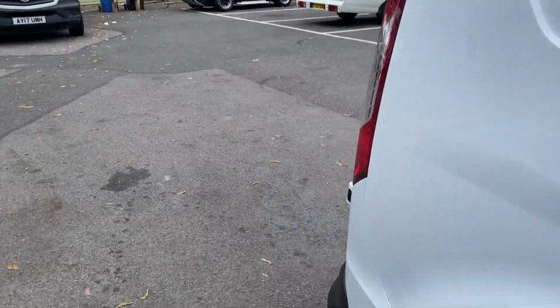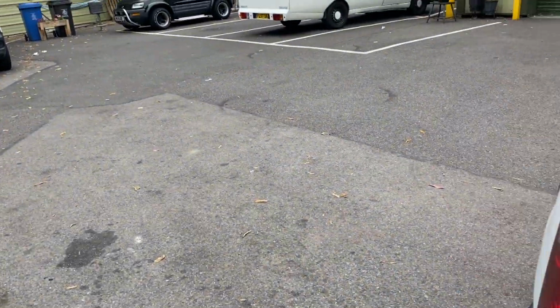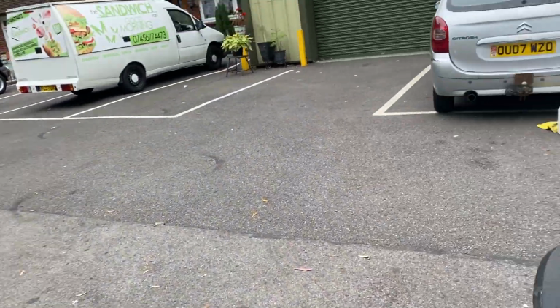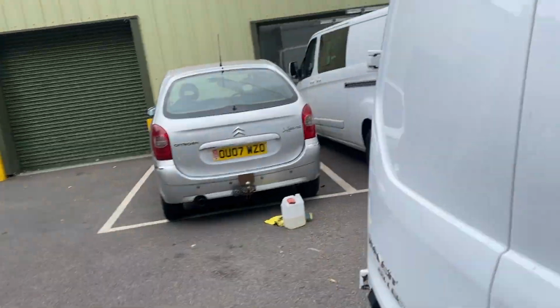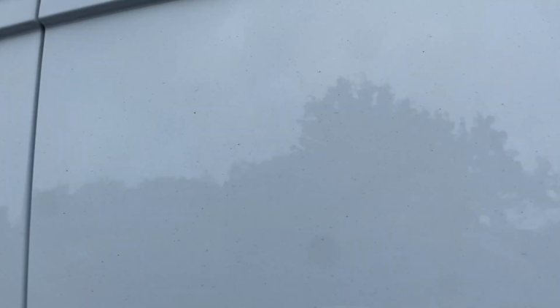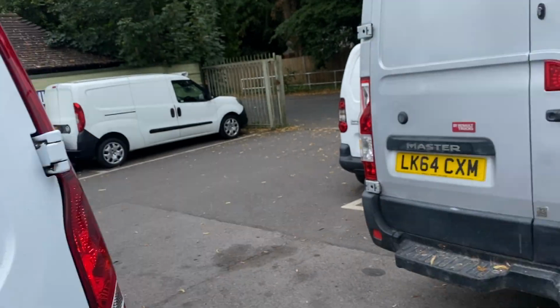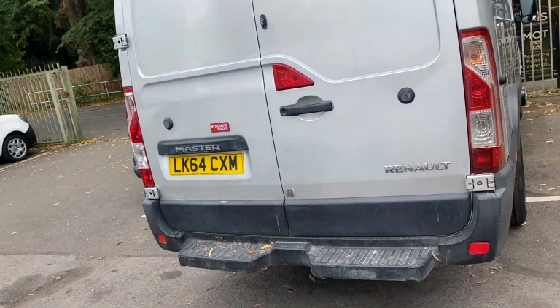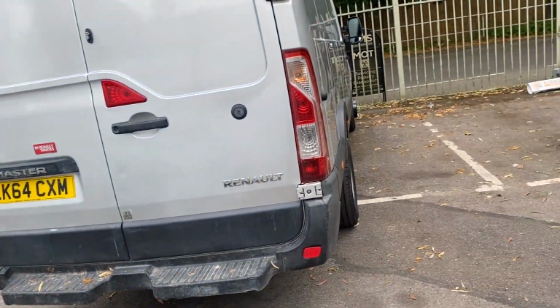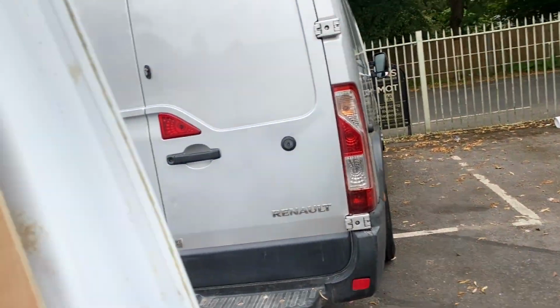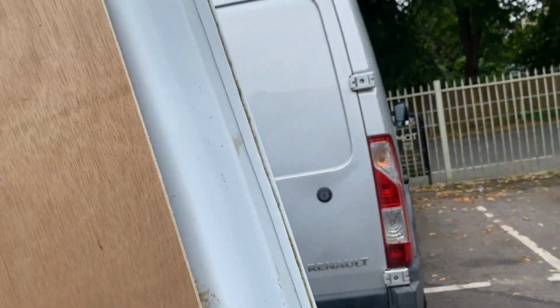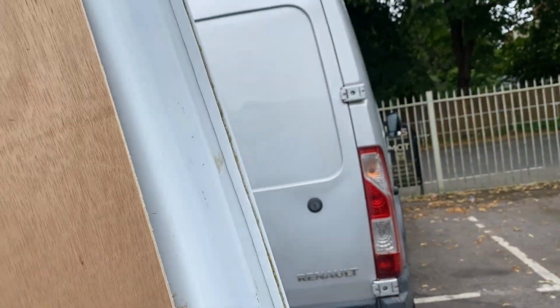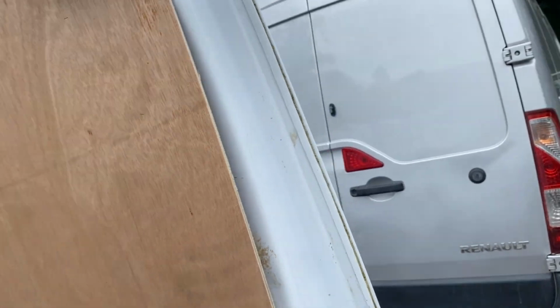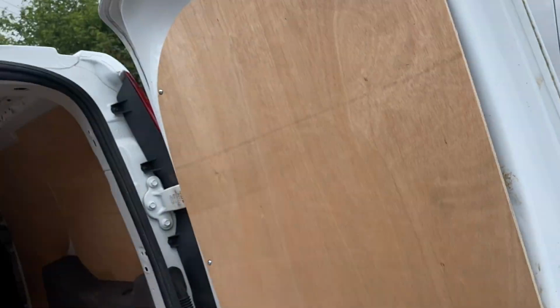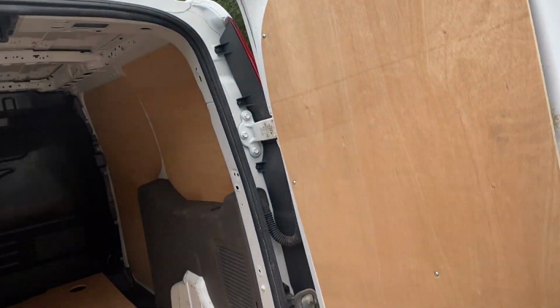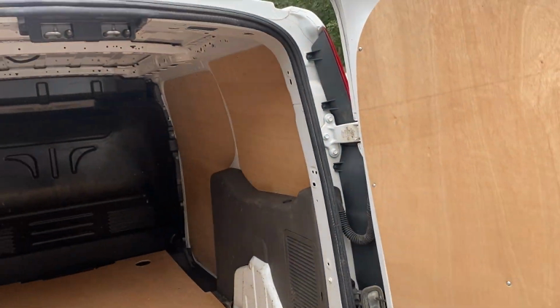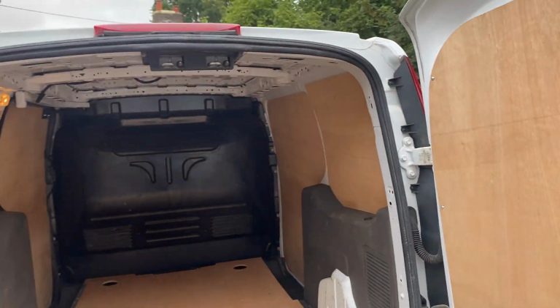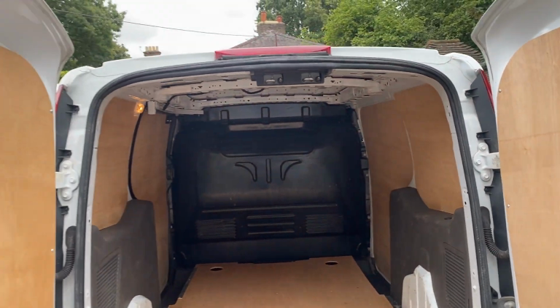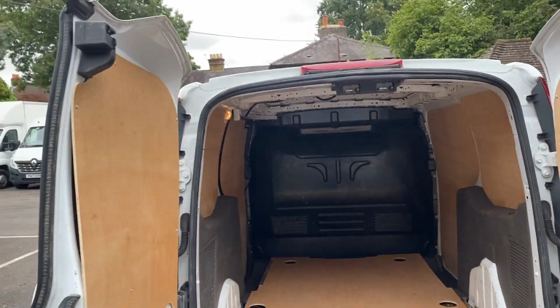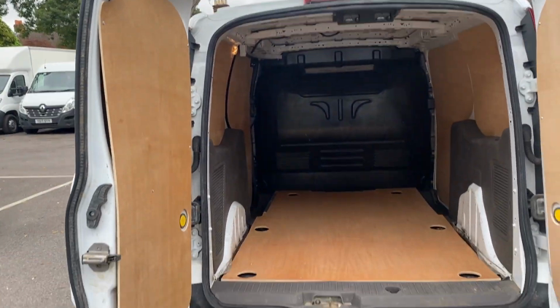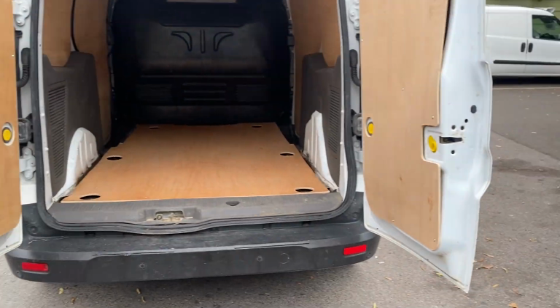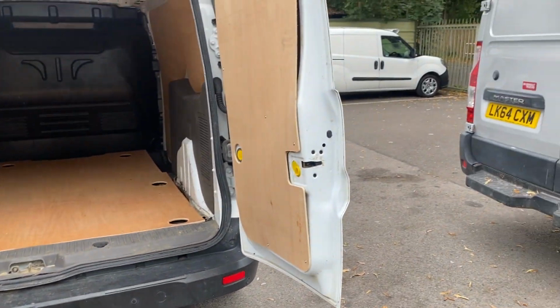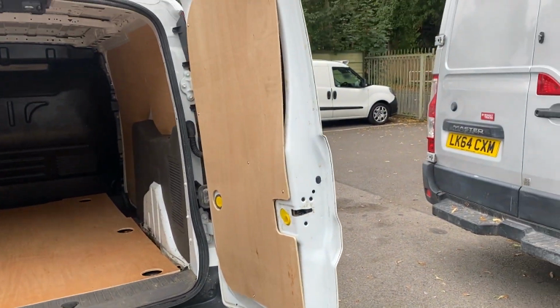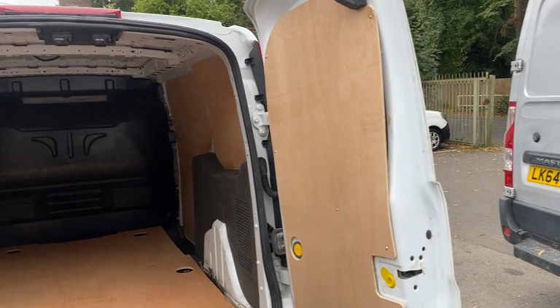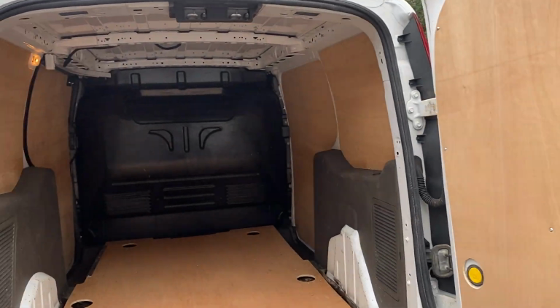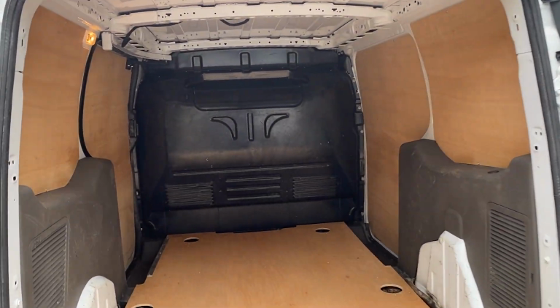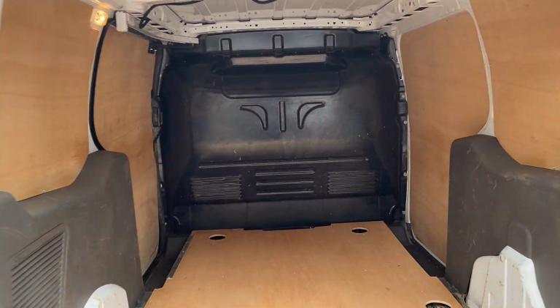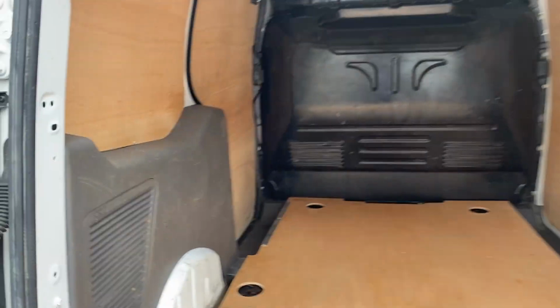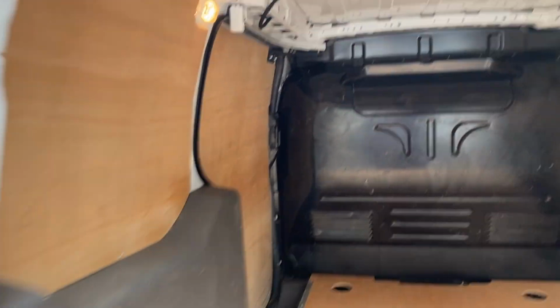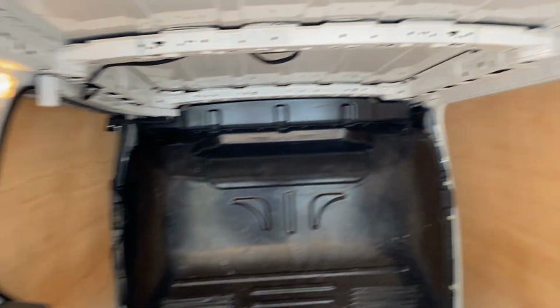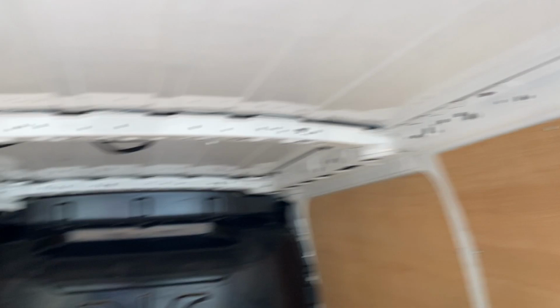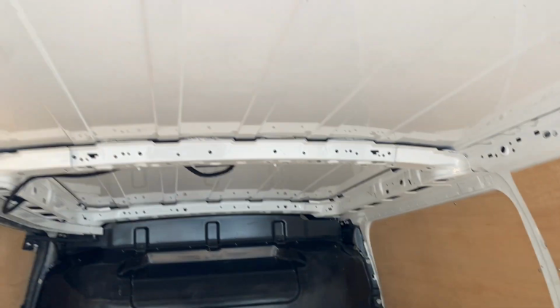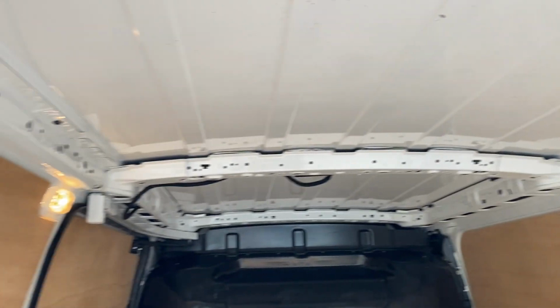At the back of the van, we have had it re-ply lined. It's looking nice and tidy, all fresh in the back — ready to go. No damage to the roof.